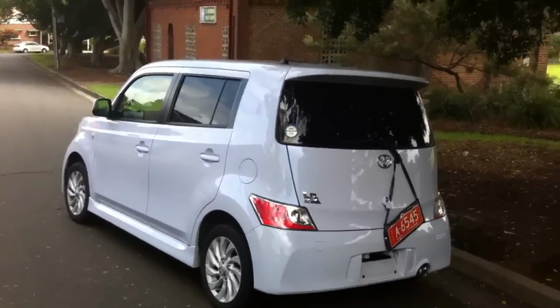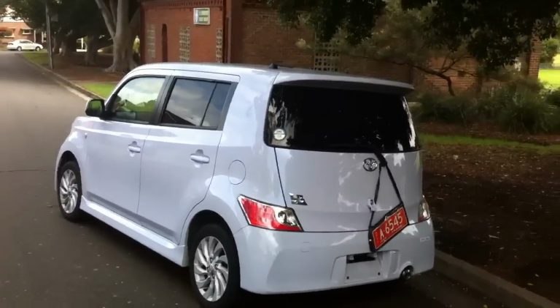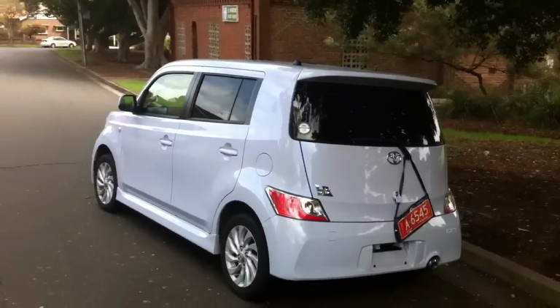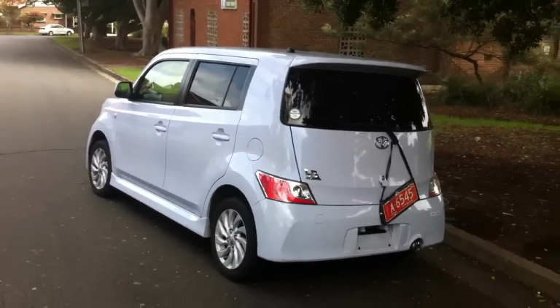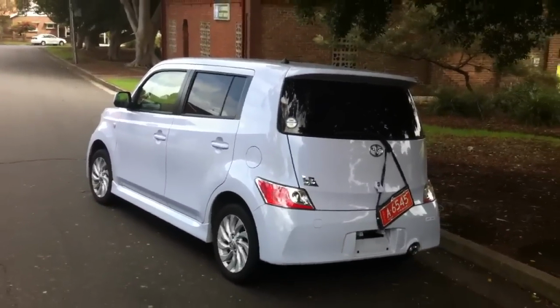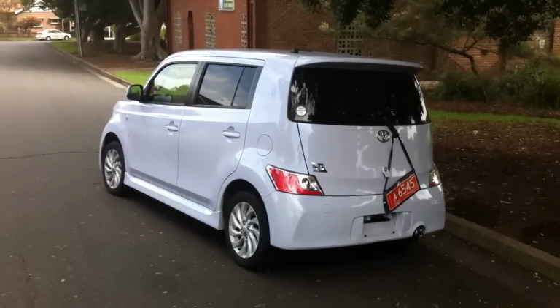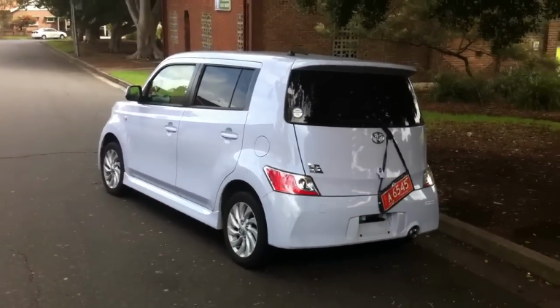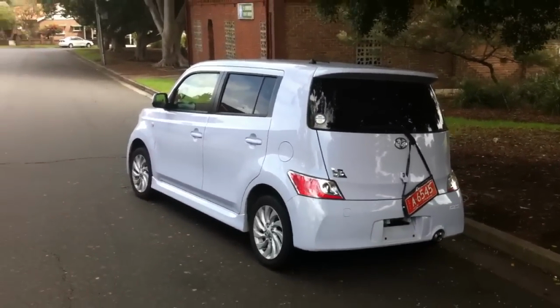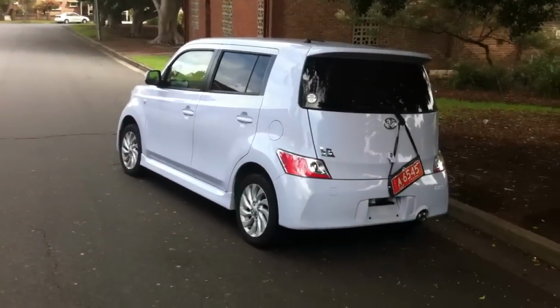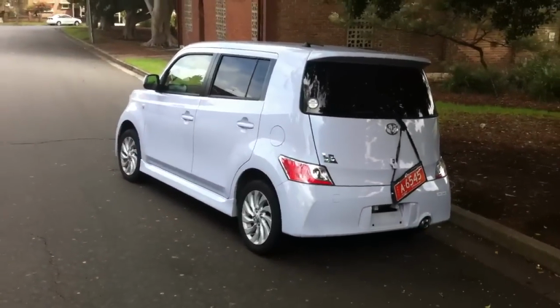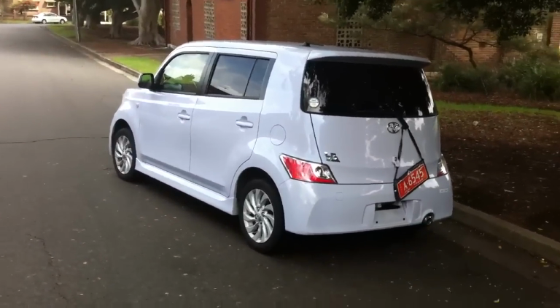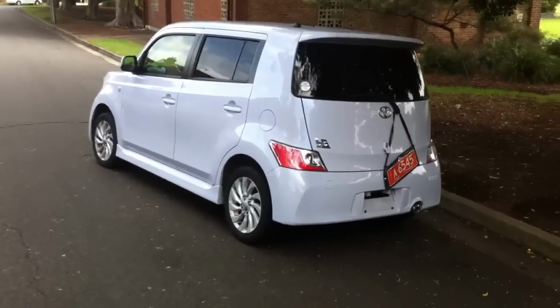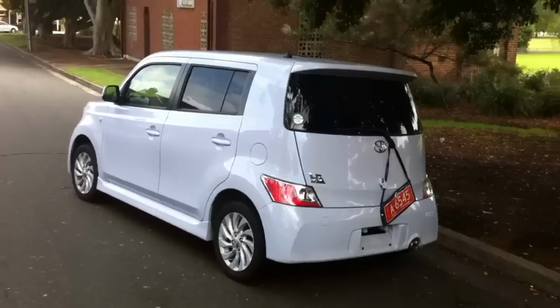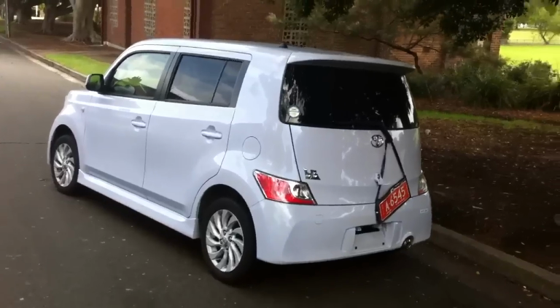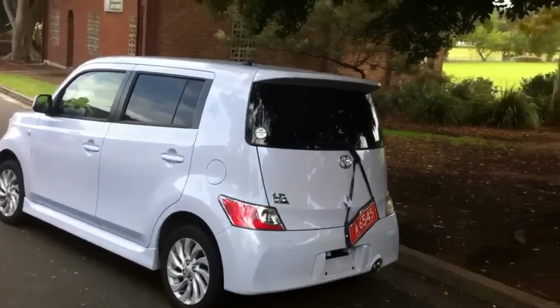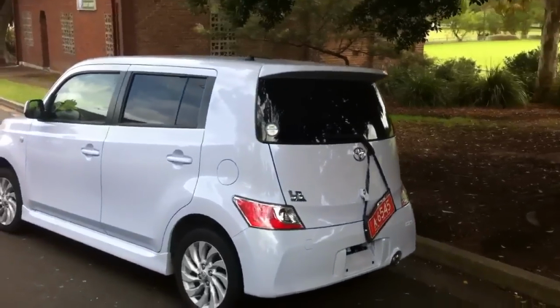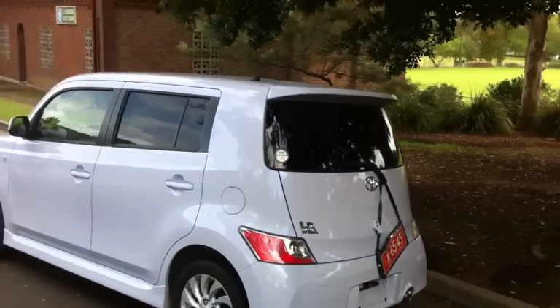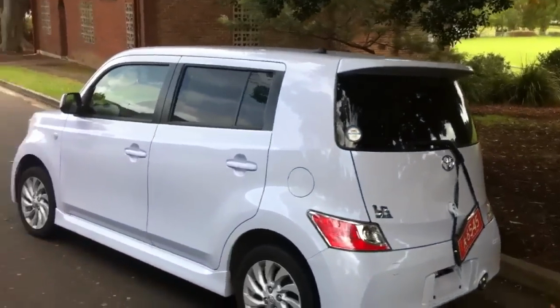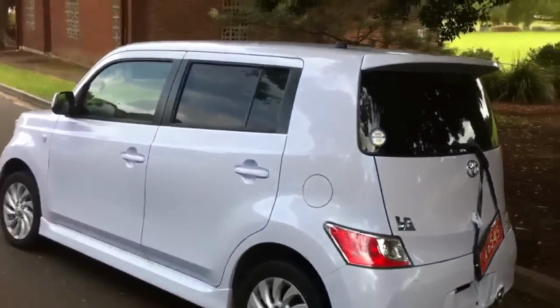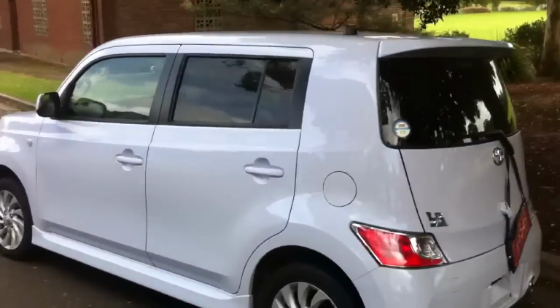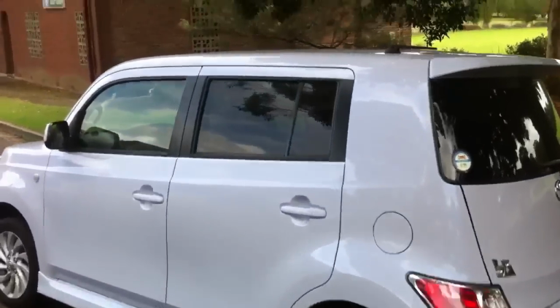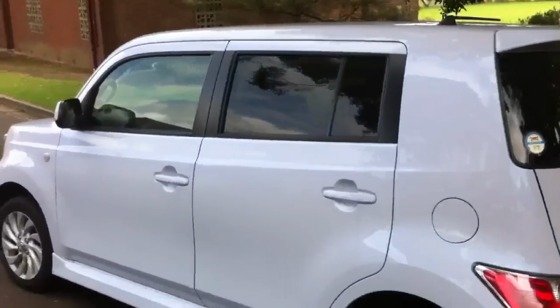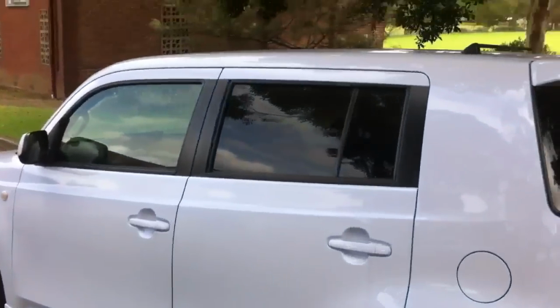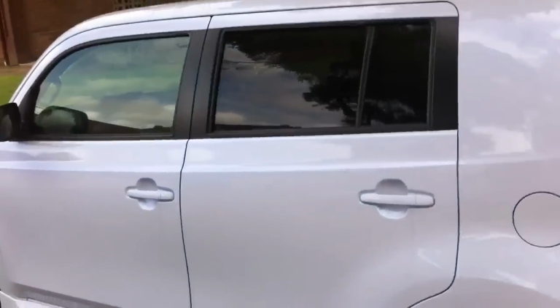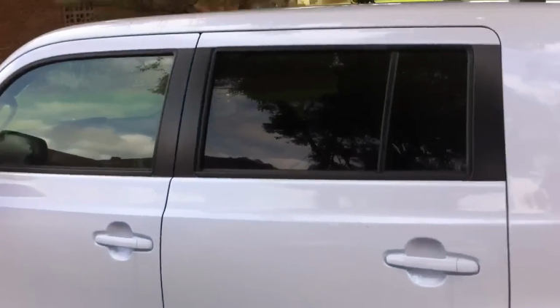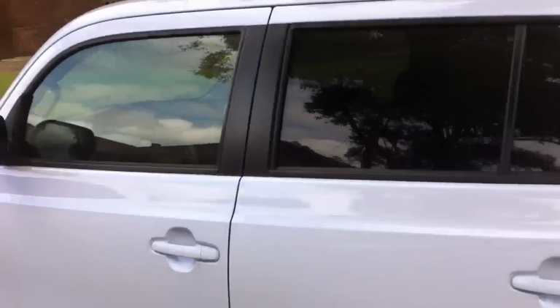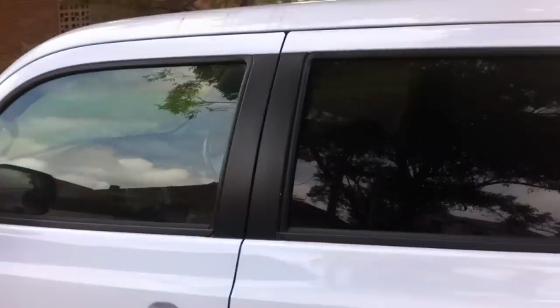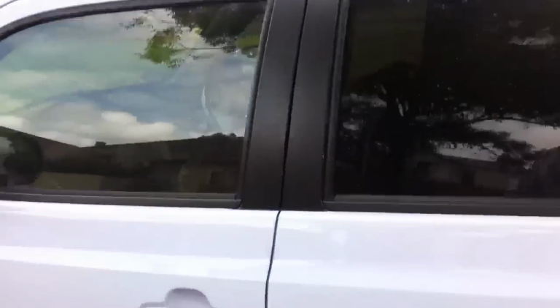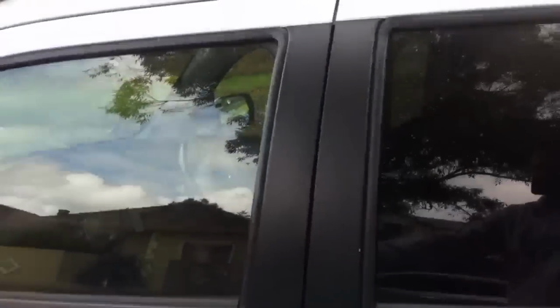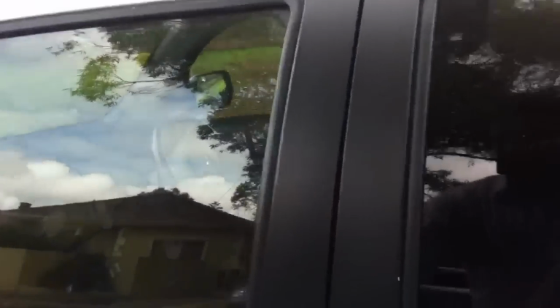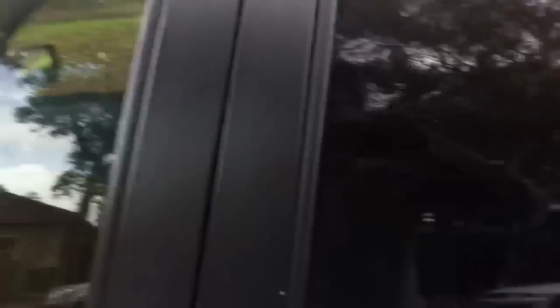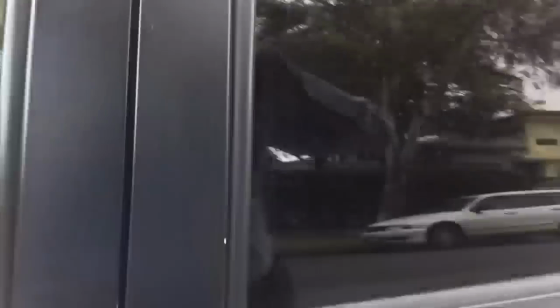It's kind of like a Nissan Cube — it's Toyota's version of a Cube. But I think it's better than a Cube. It's a beautiful car.